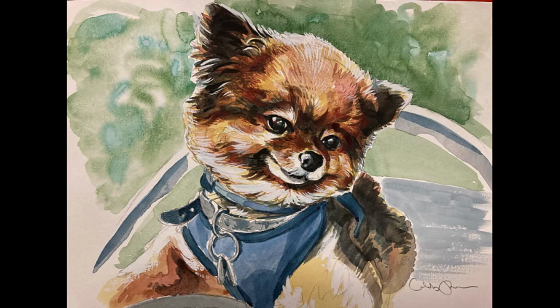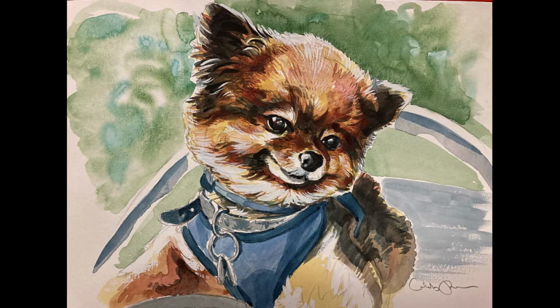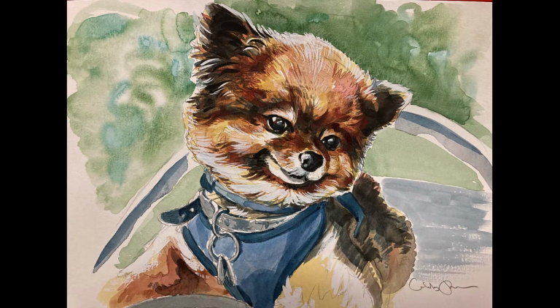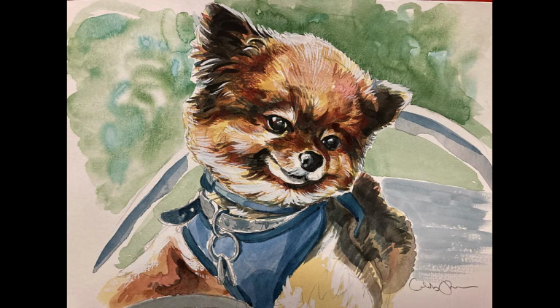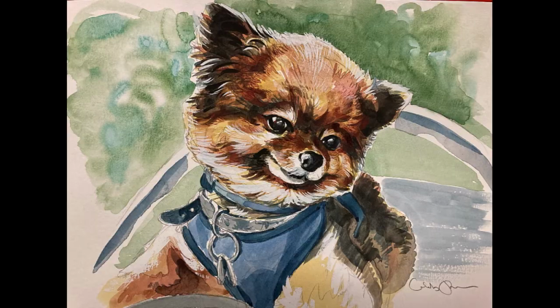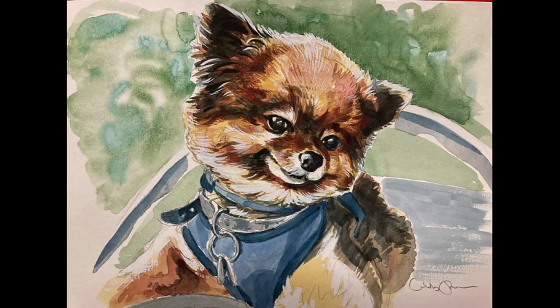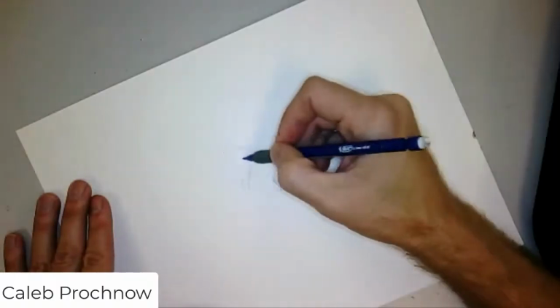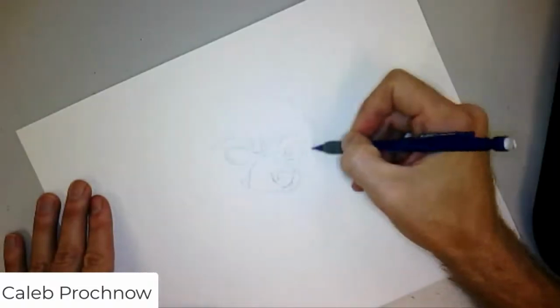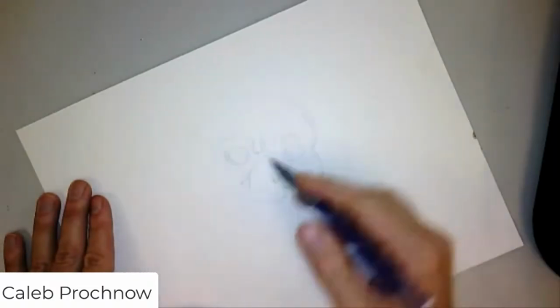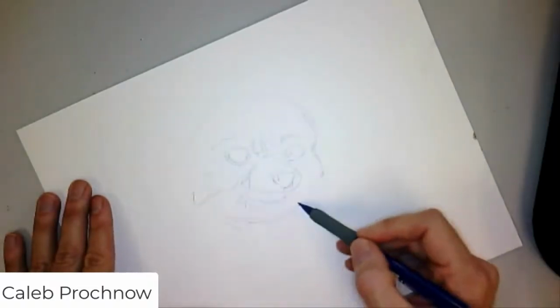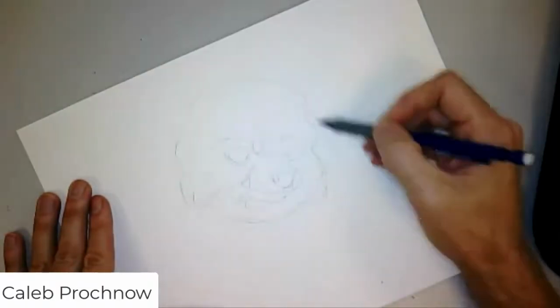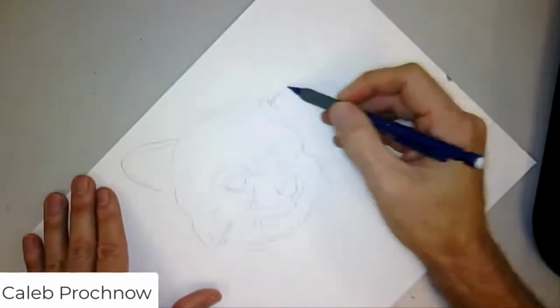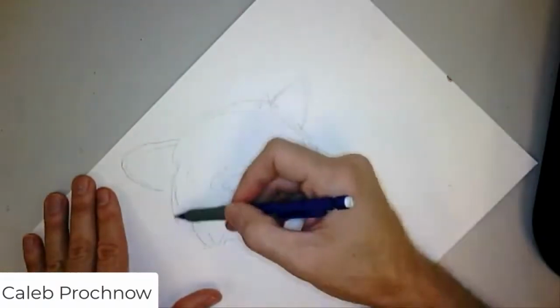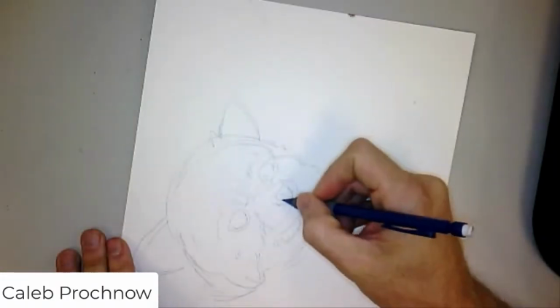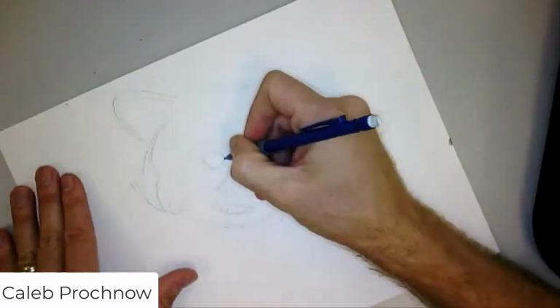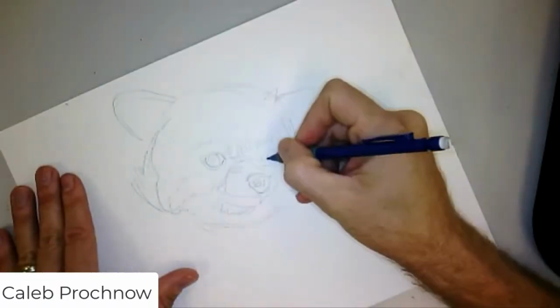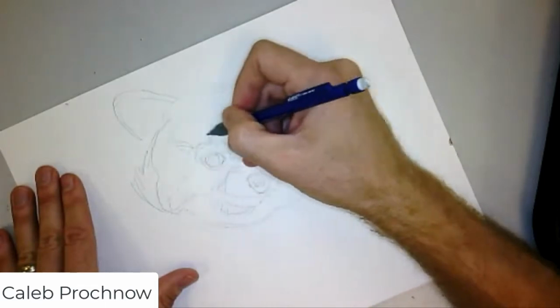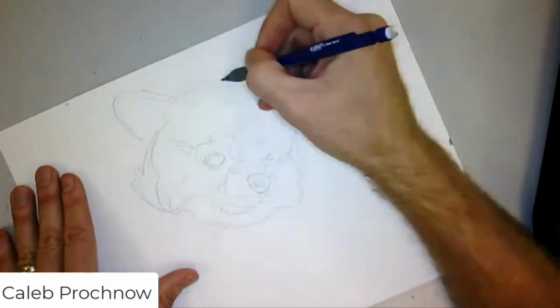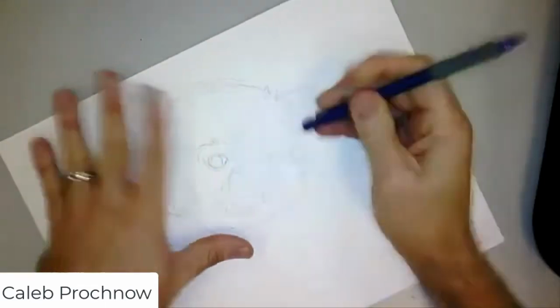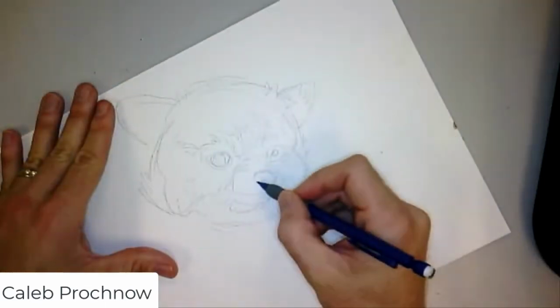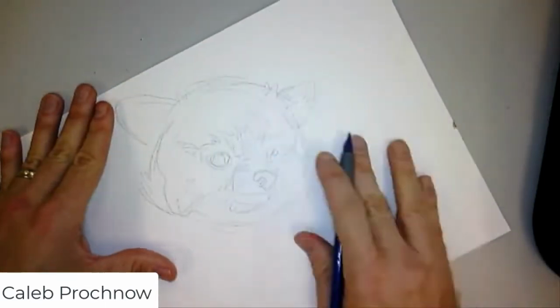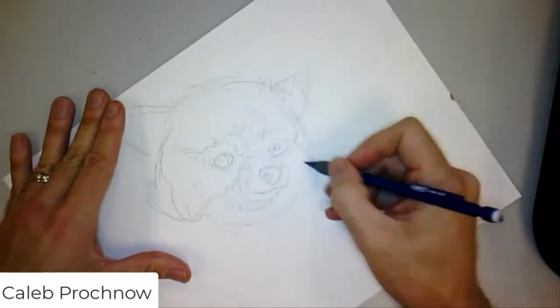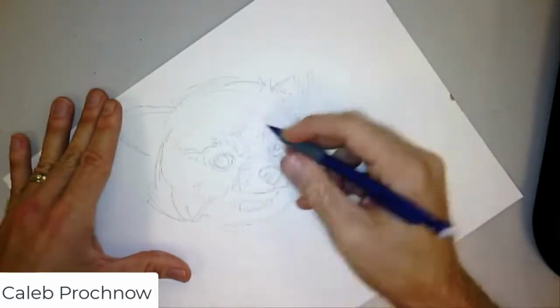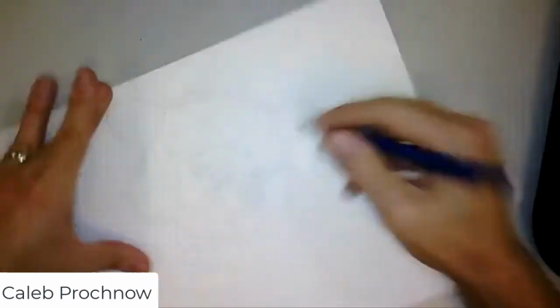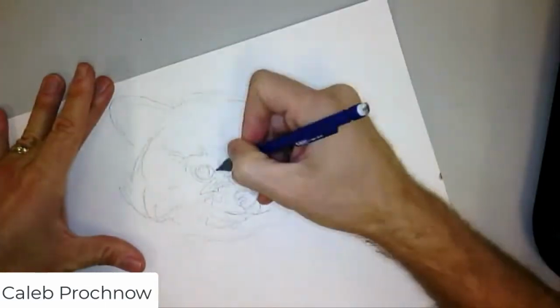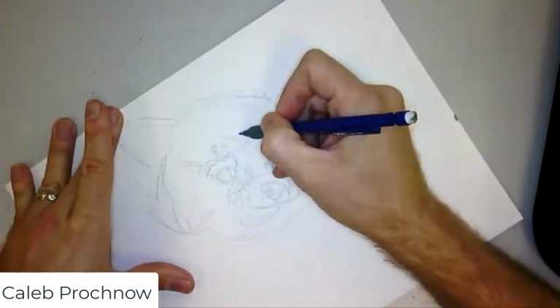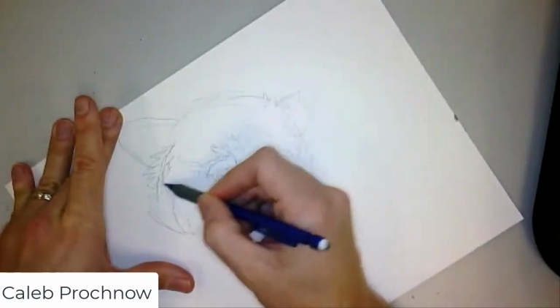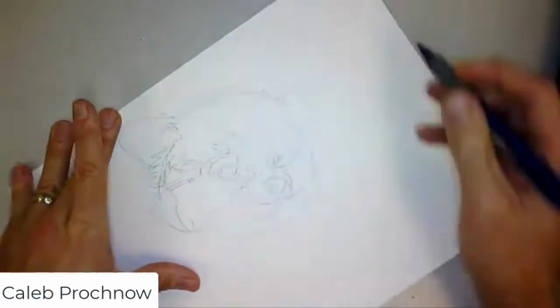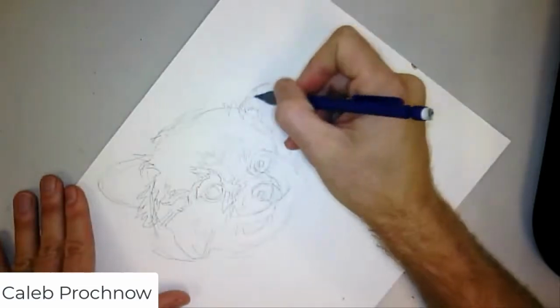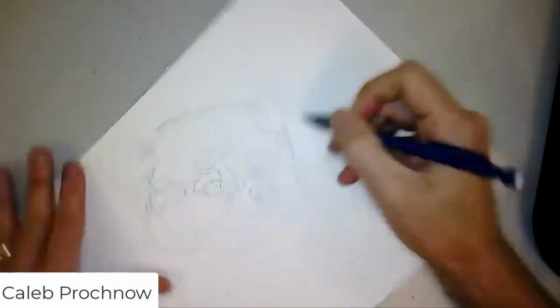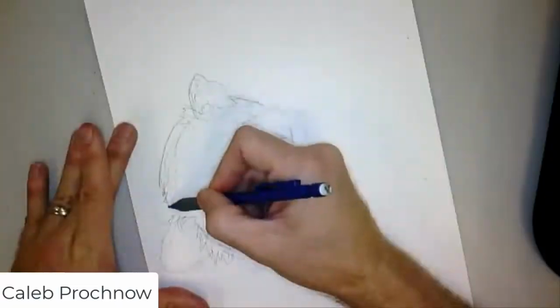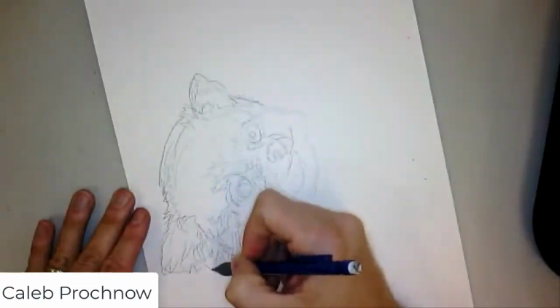This is a painting of Gizmo that I did for my sister. I blocked in the drawing with graphite on 140 pound watercolor paper.